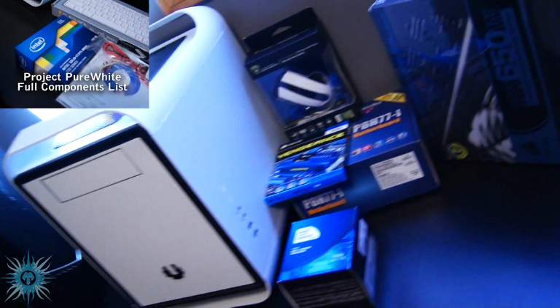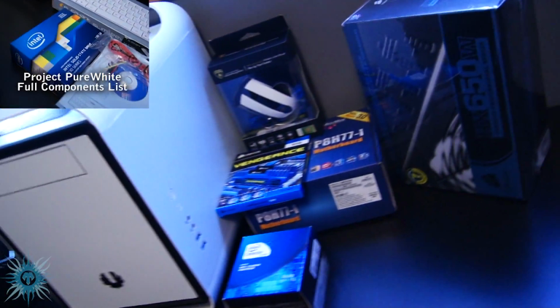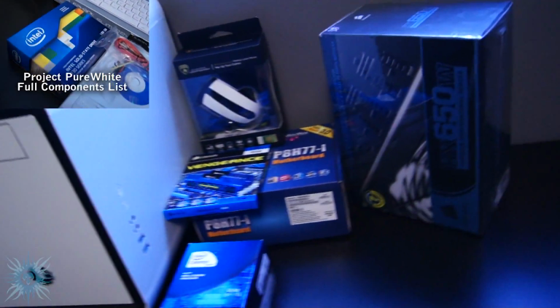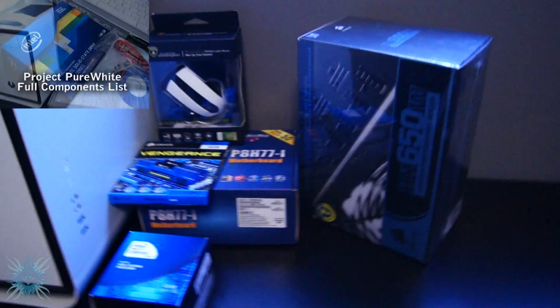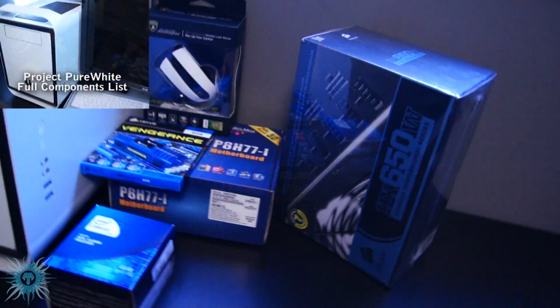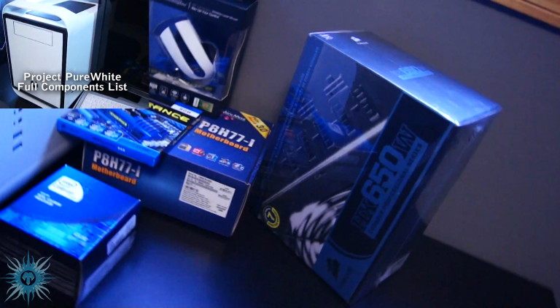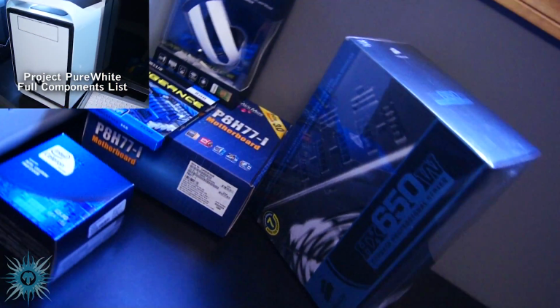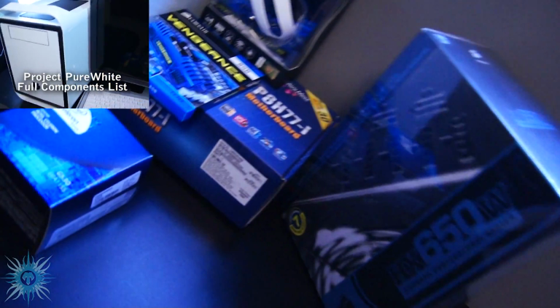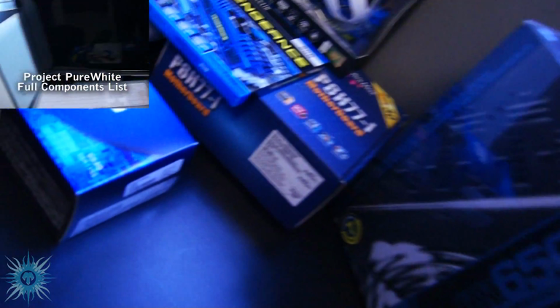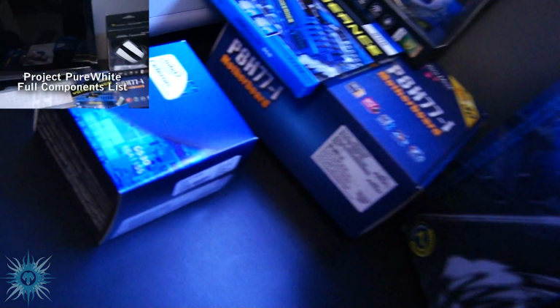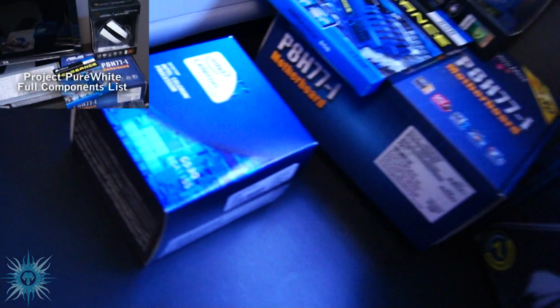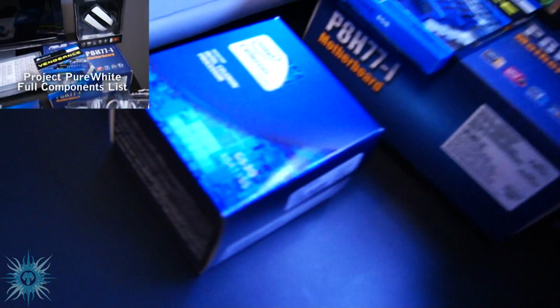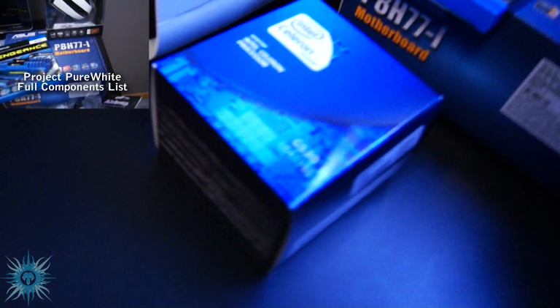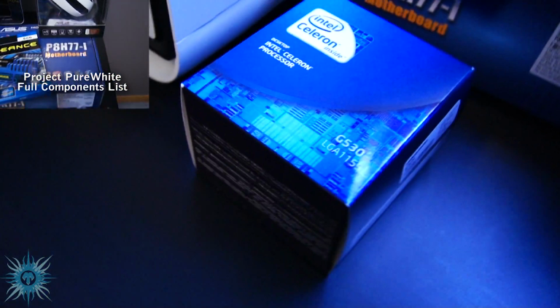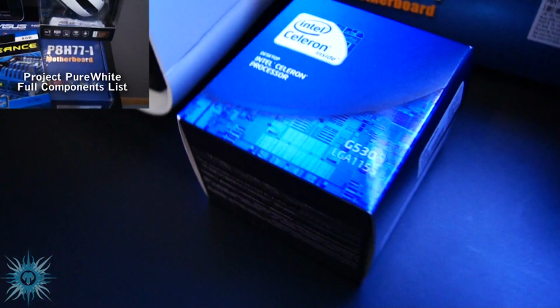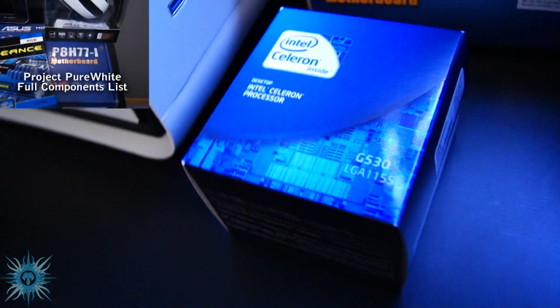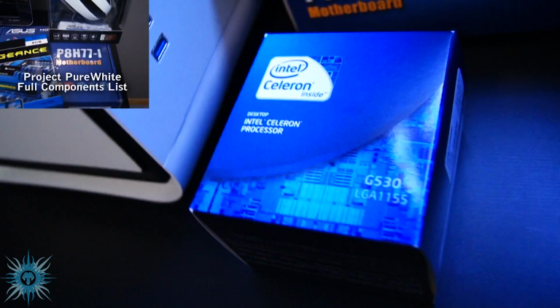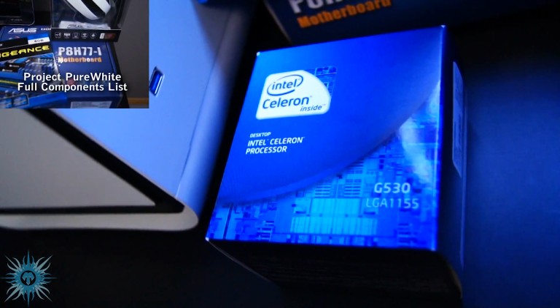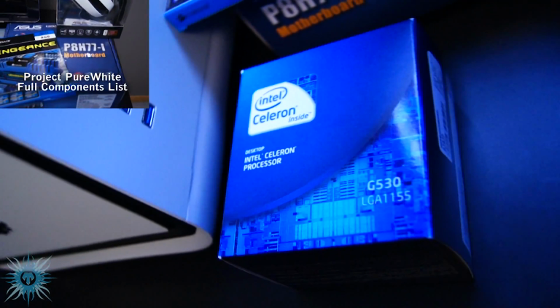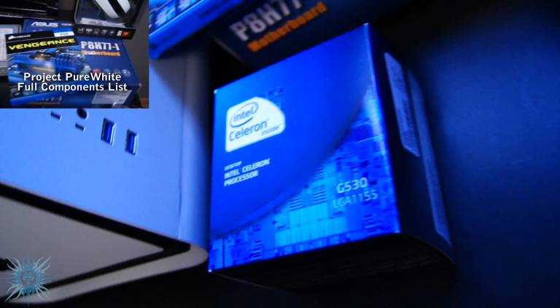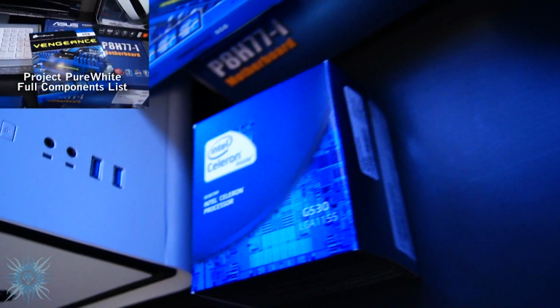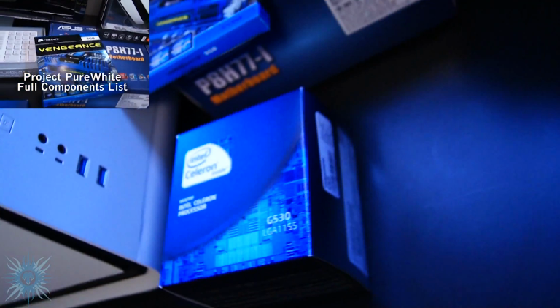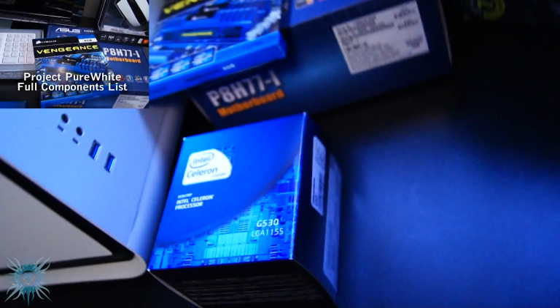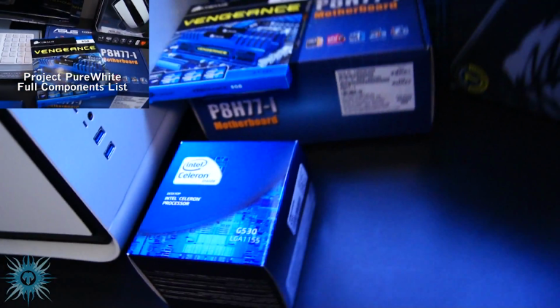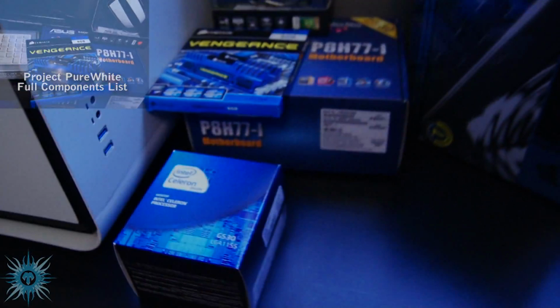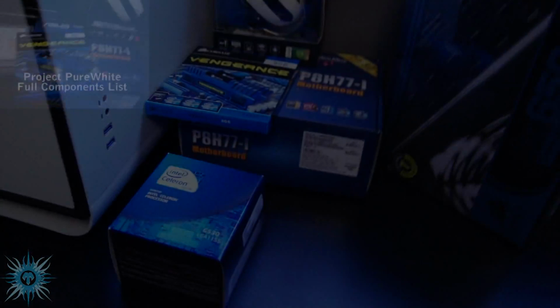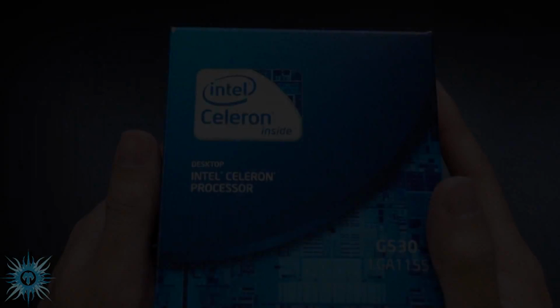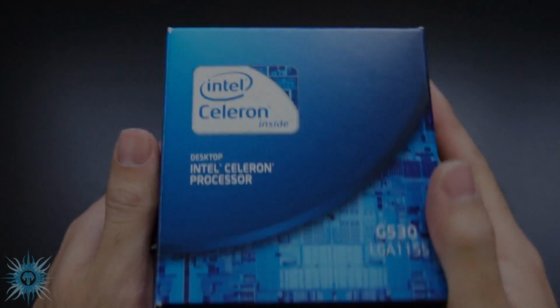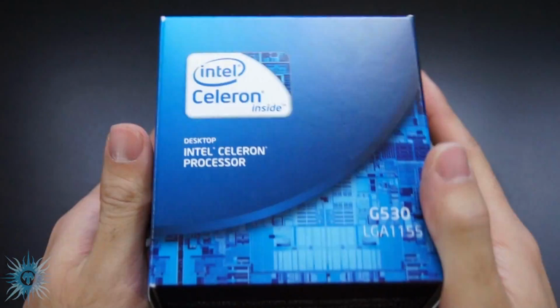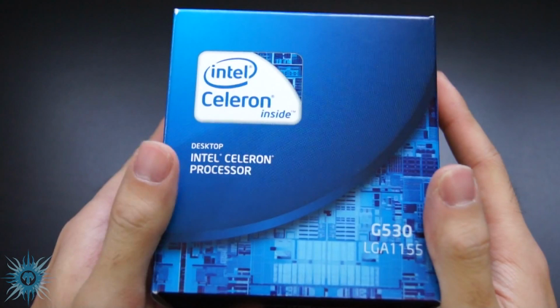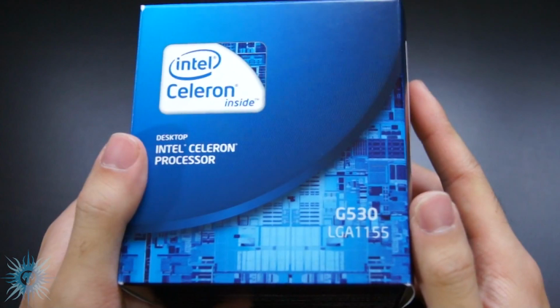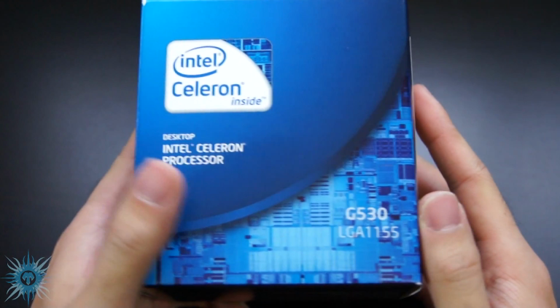This will be a white-themed secondary rig. For more info and a full component list on Project Pure White, just click the annotation or the link in the description. So, quick tour around the box.